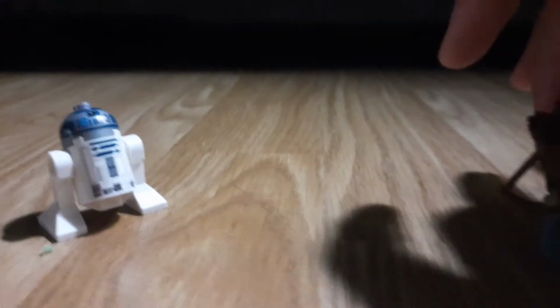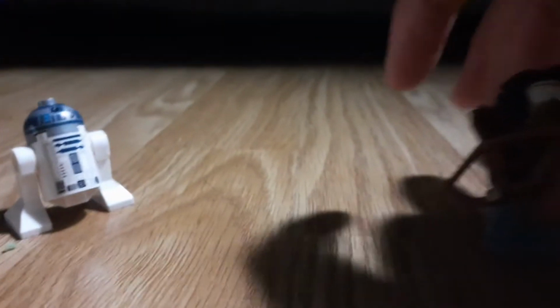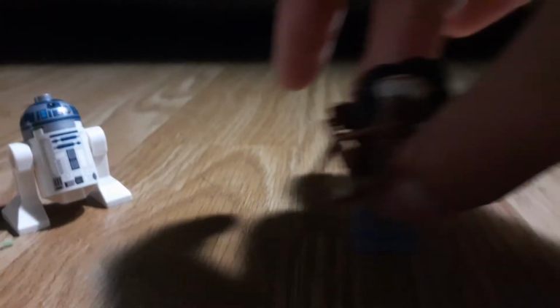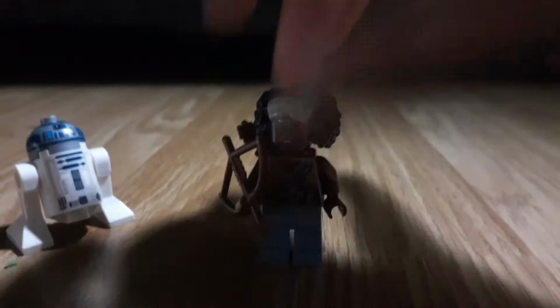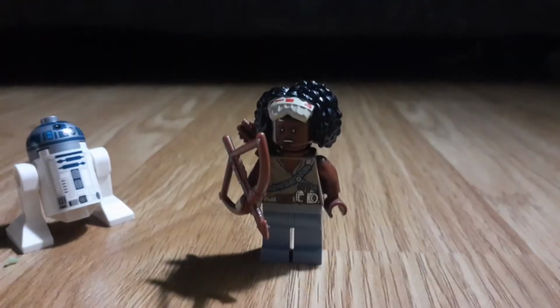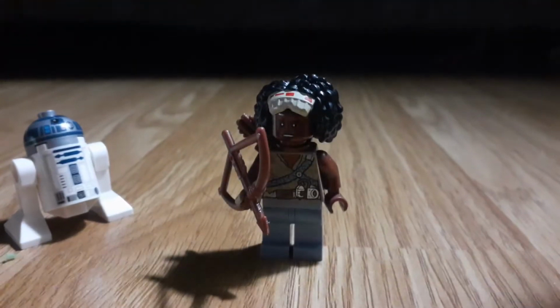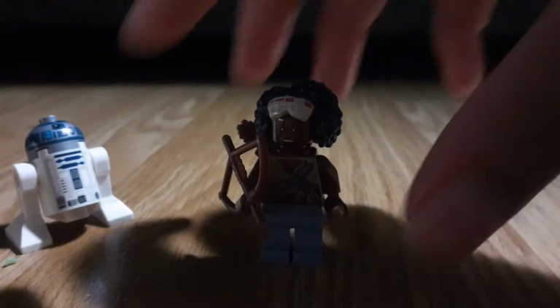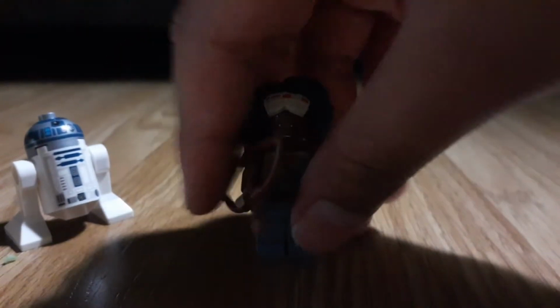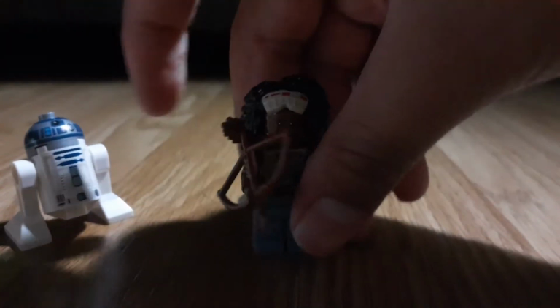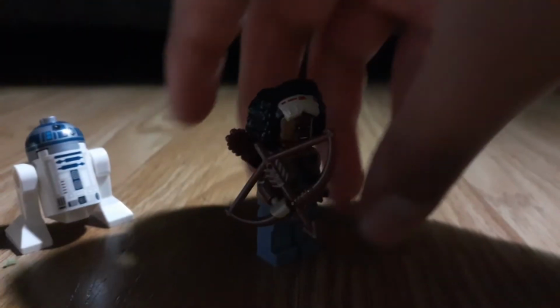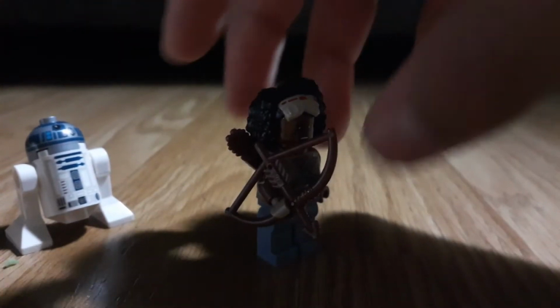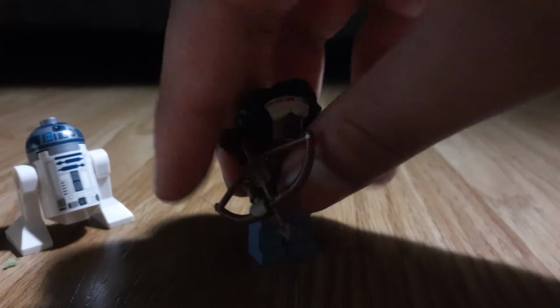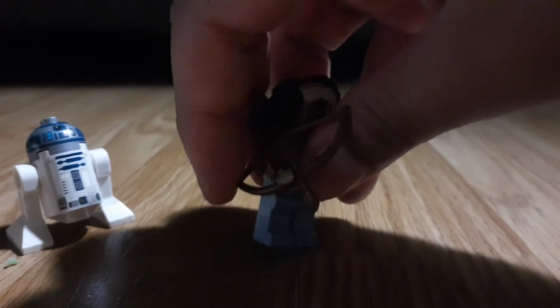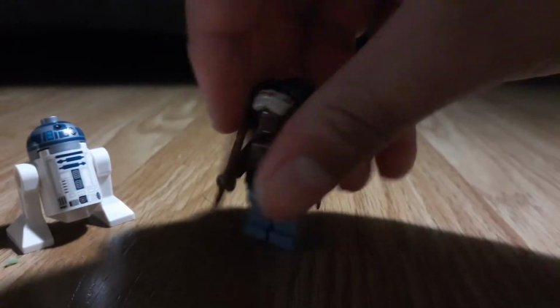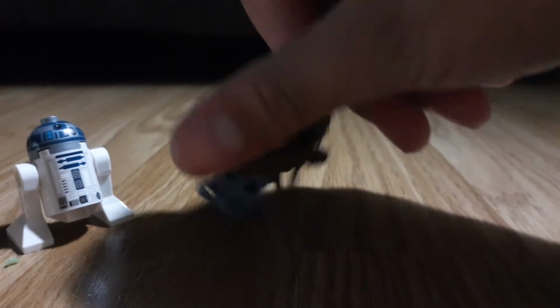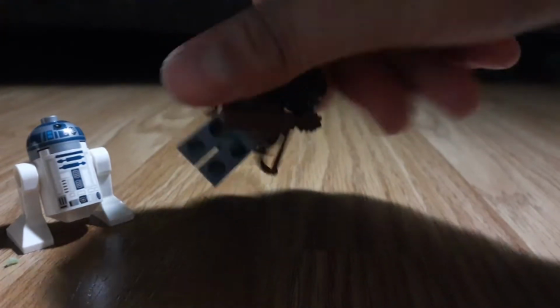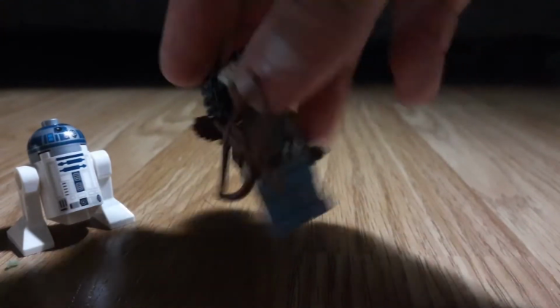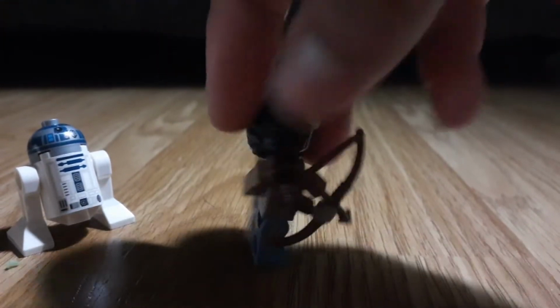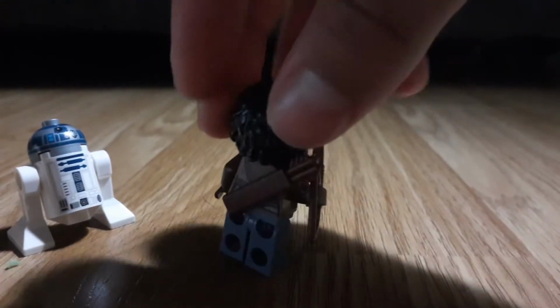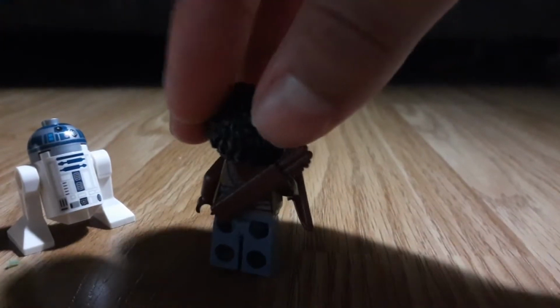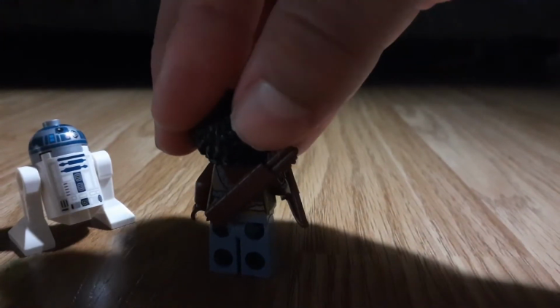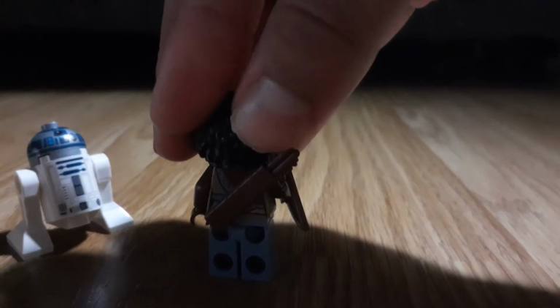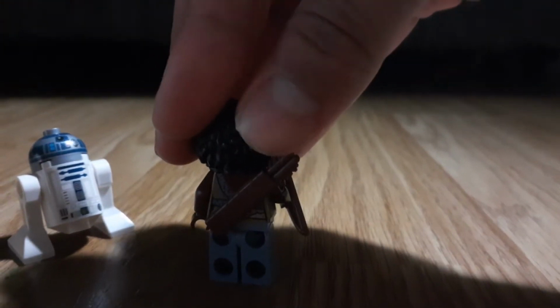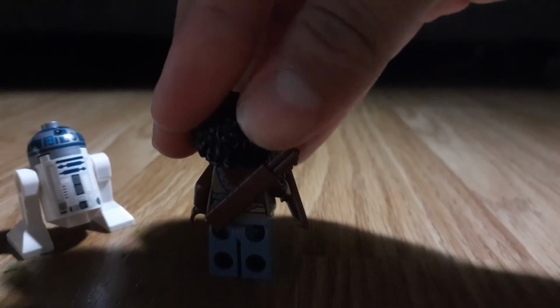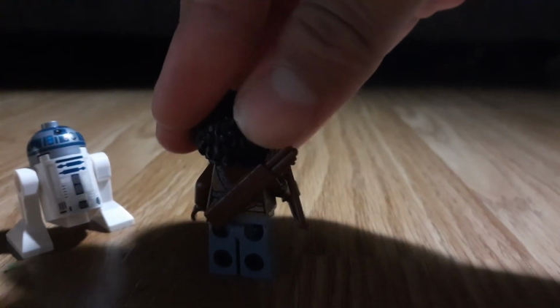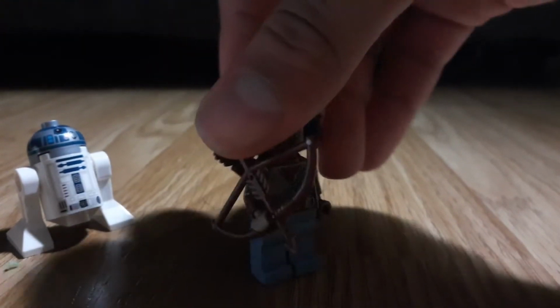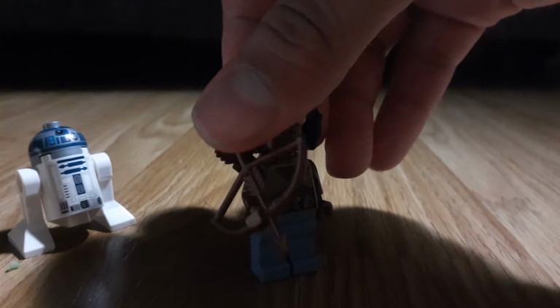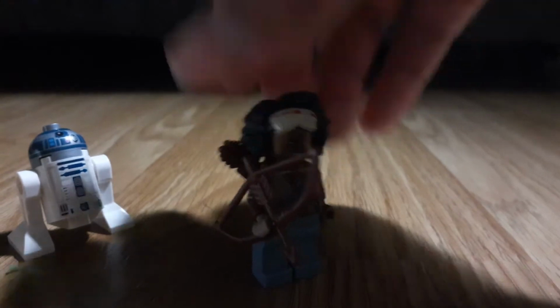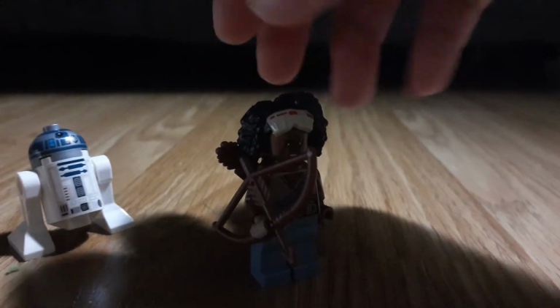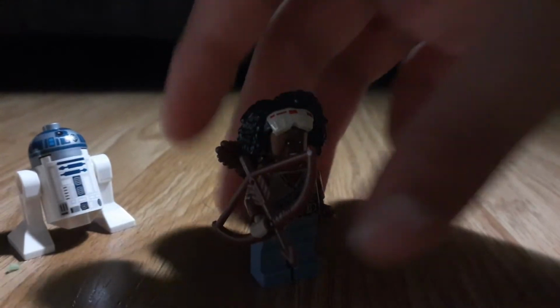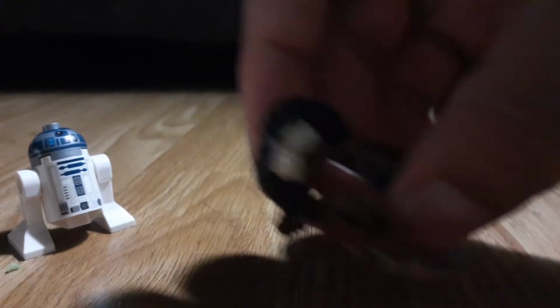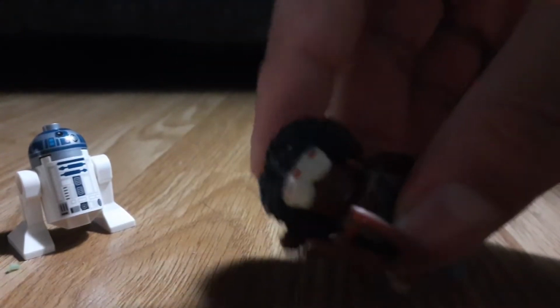Next is Janna. Looks pretty cool in my opinion. Nice little bow and a little backpack for the arrows — I don't know what those are called. Pretty cool. And she has some big hair.